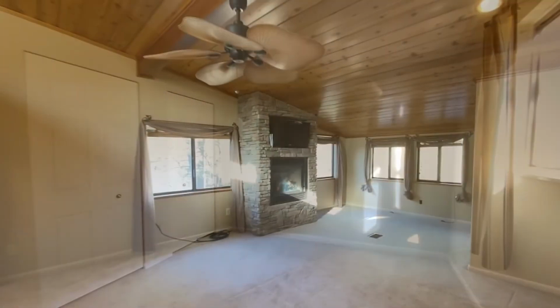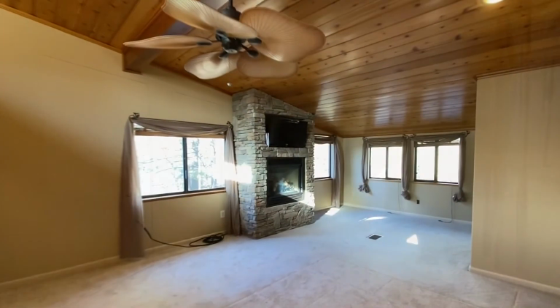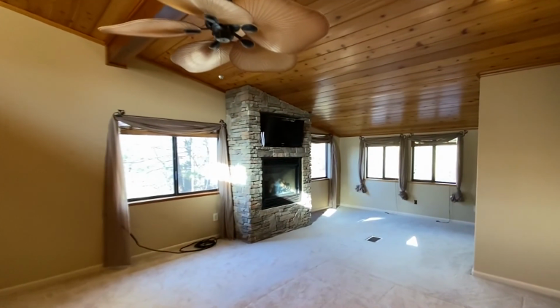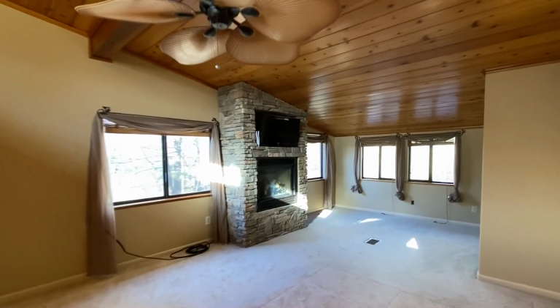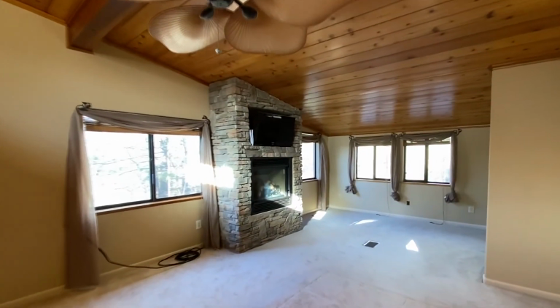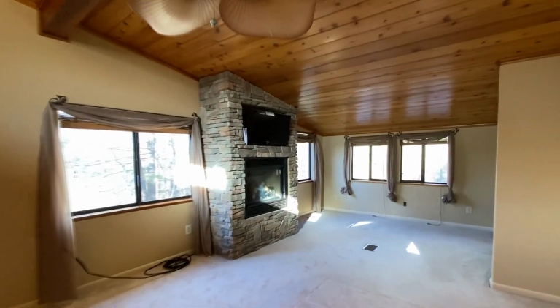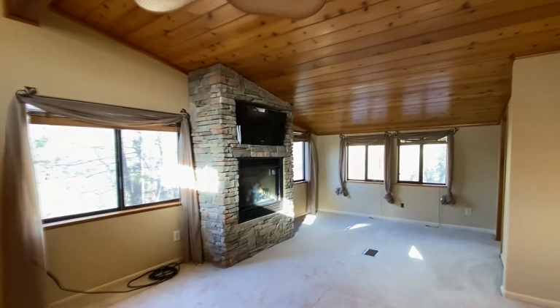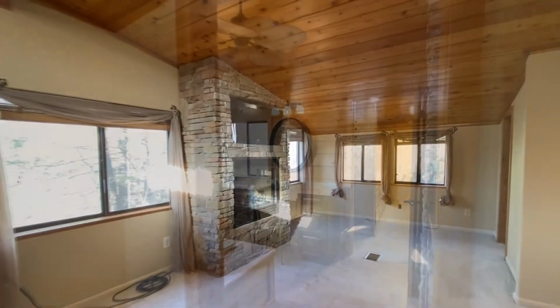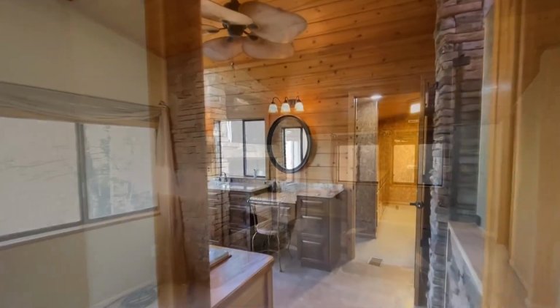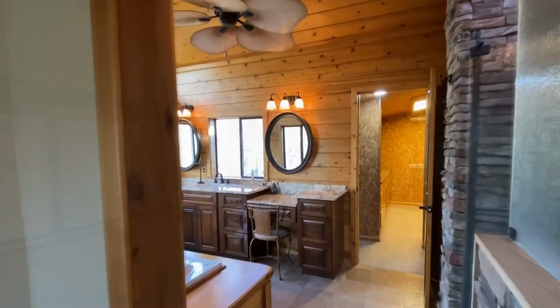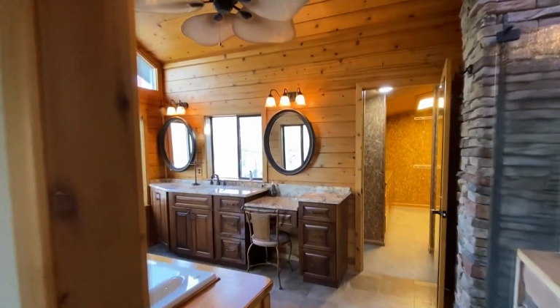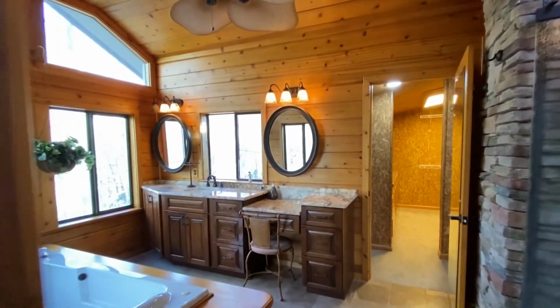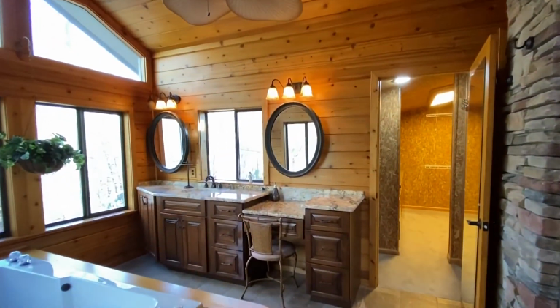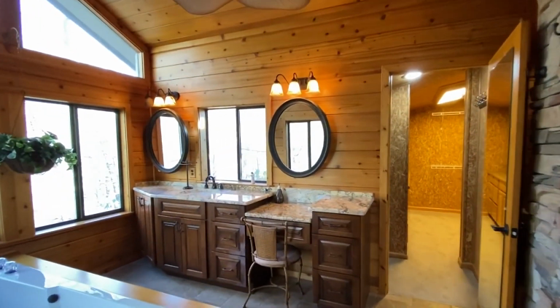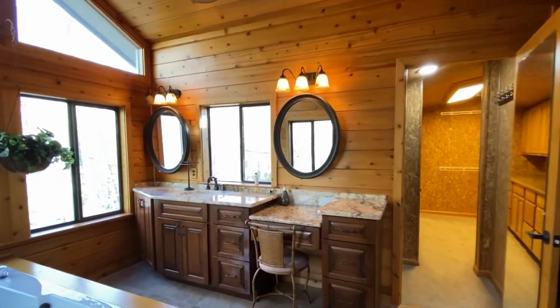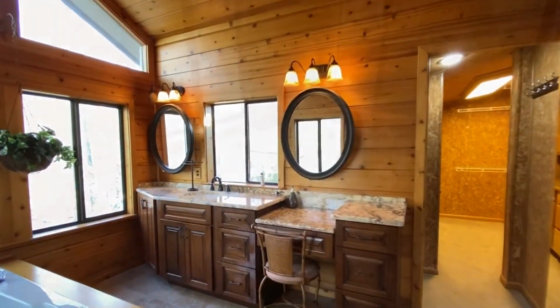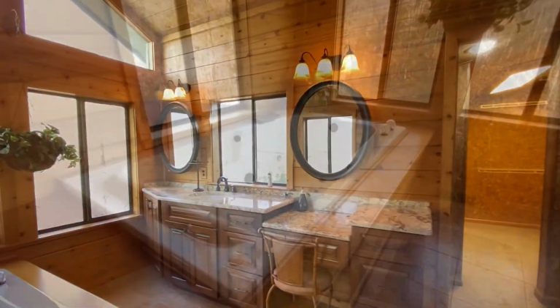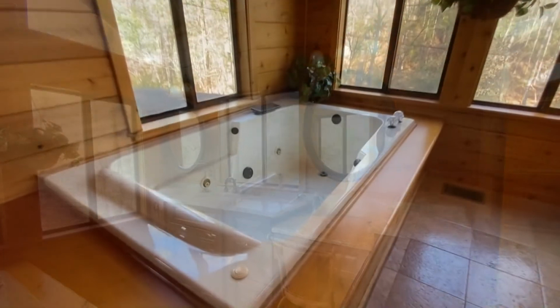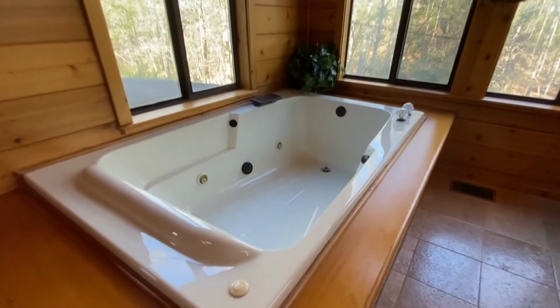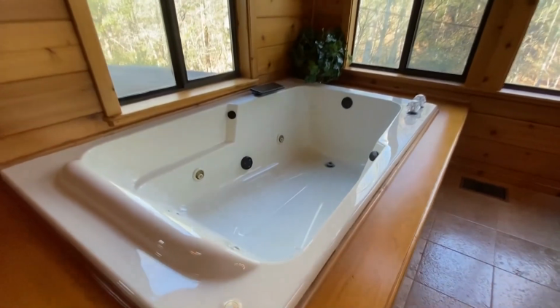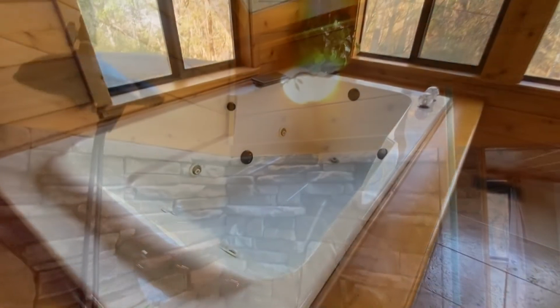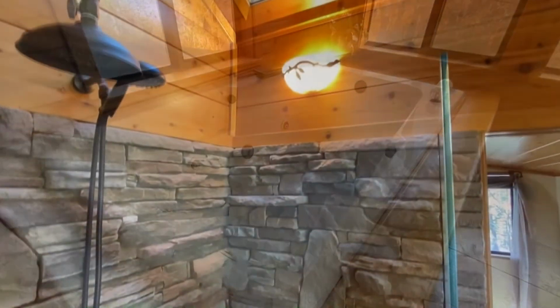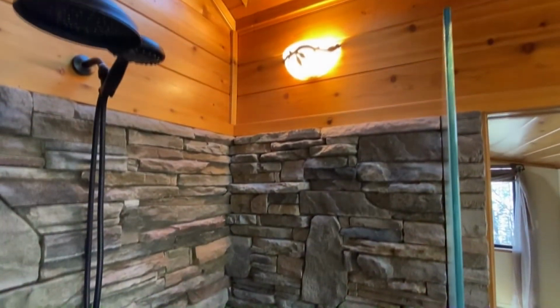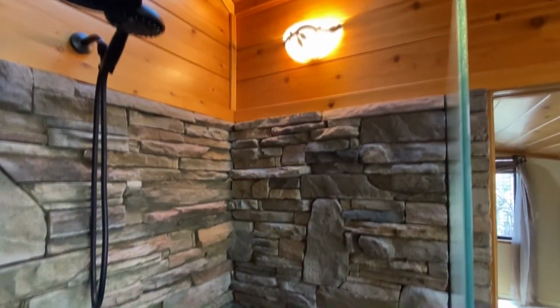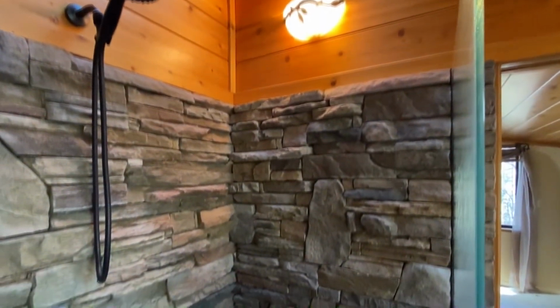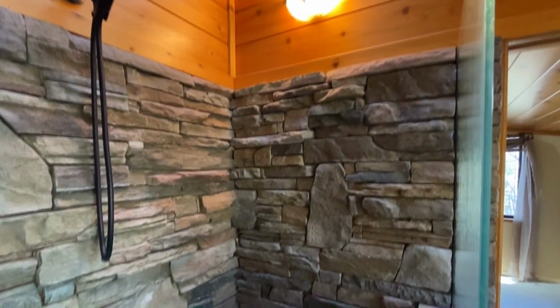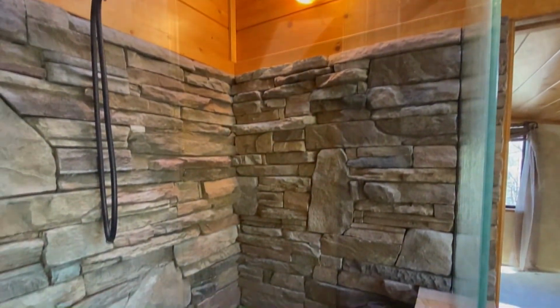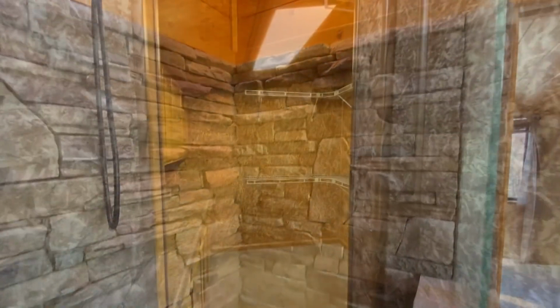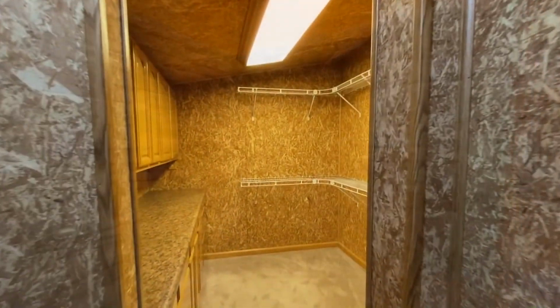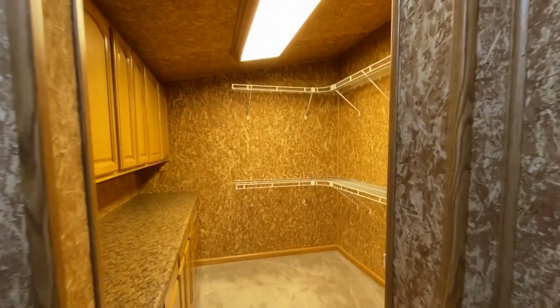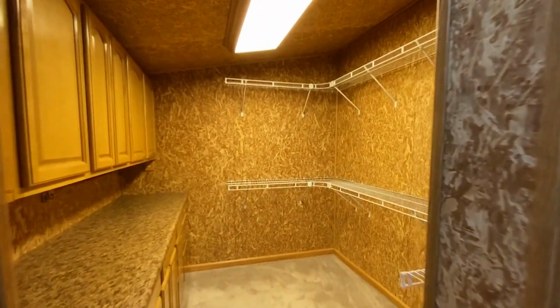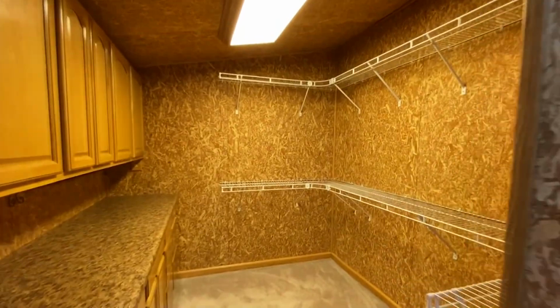Your spacious master suite provides a sitting area, and the bath offers a raised granite counter with vanity, a large jetted tub, and a unique stone shower with skylight. Your walk-in closets are cedar-lined.